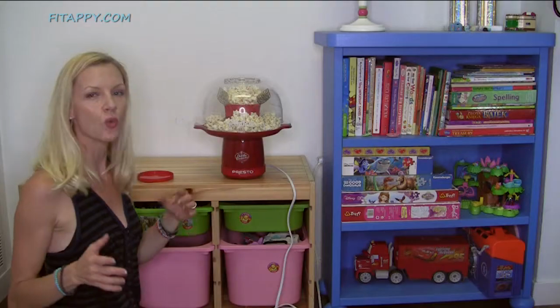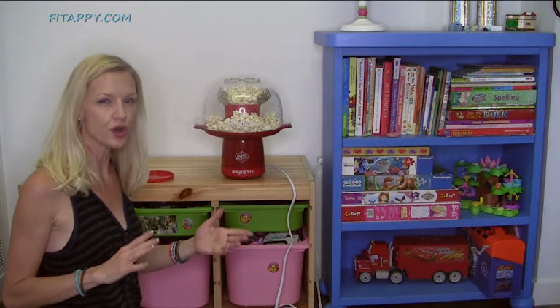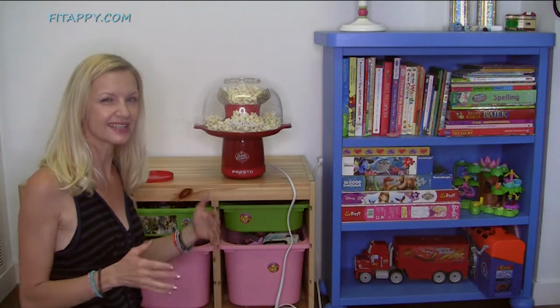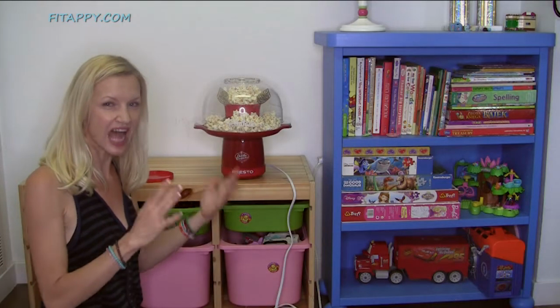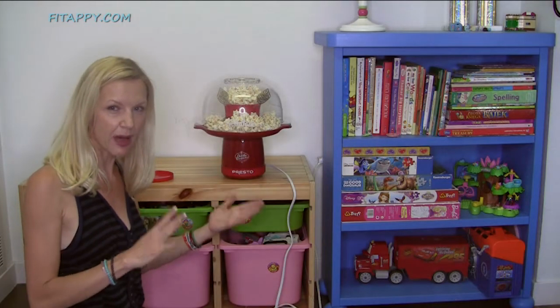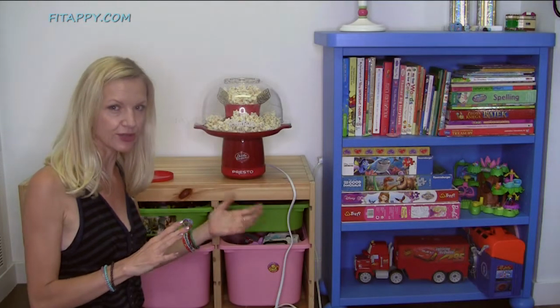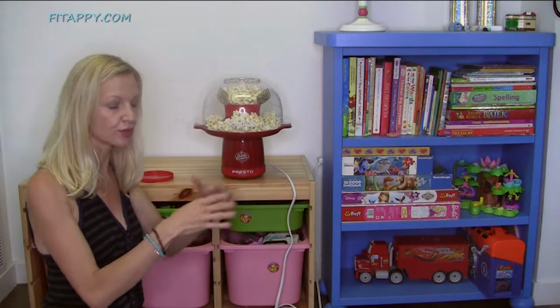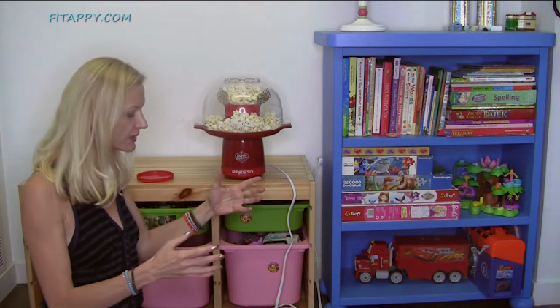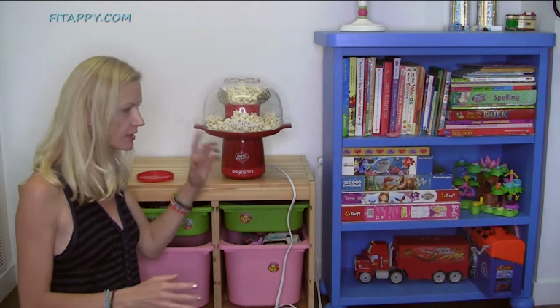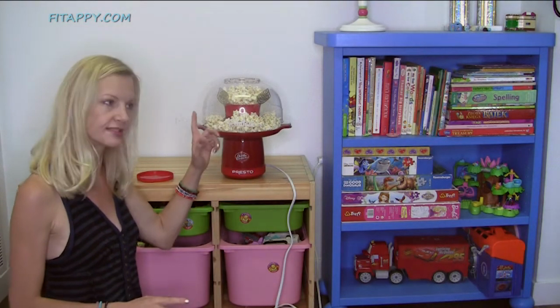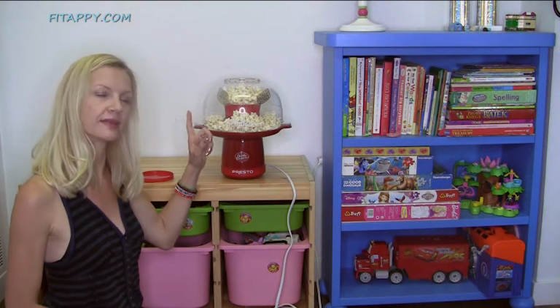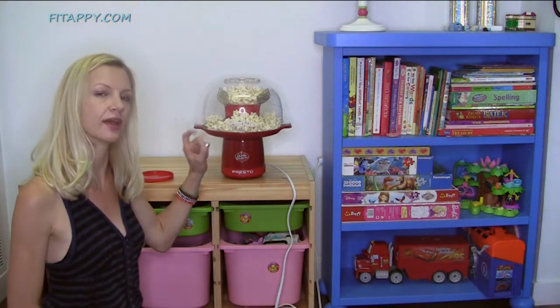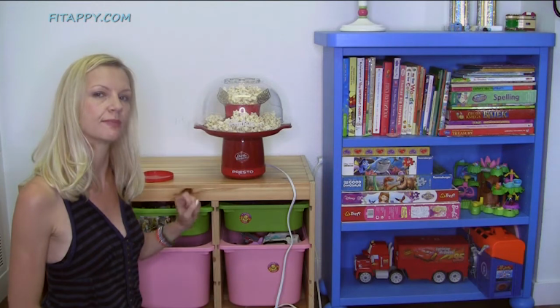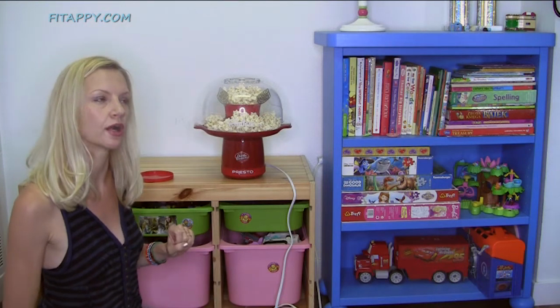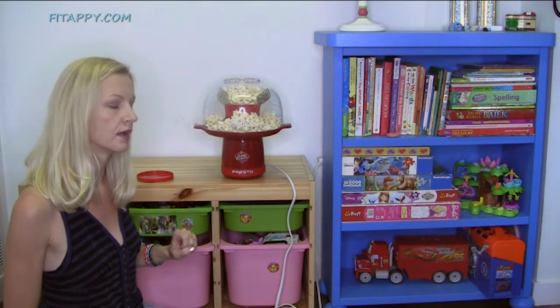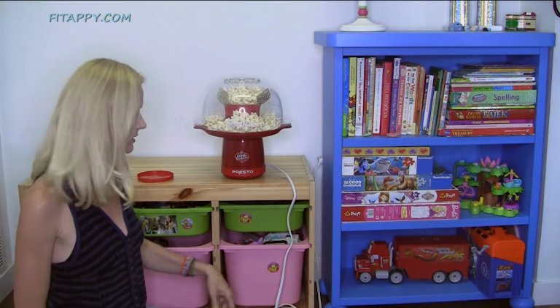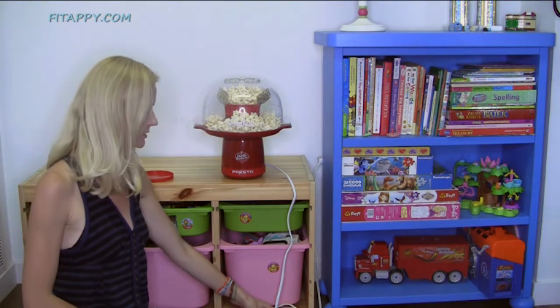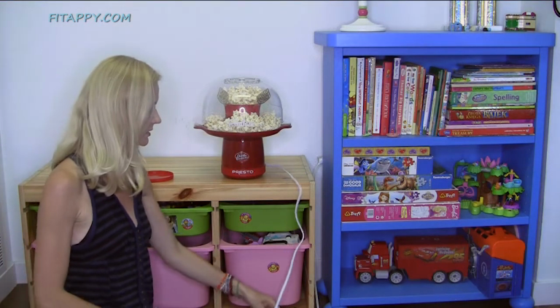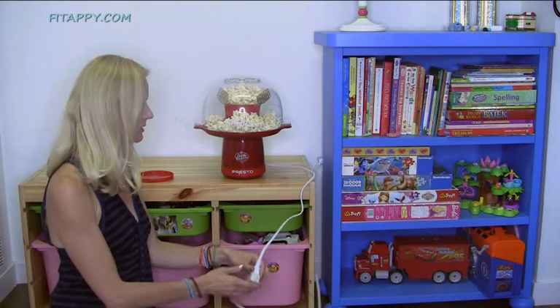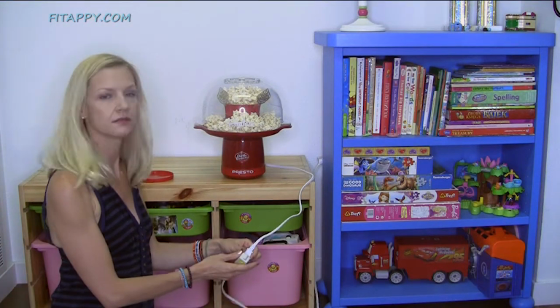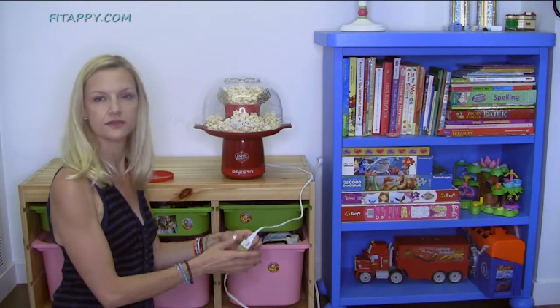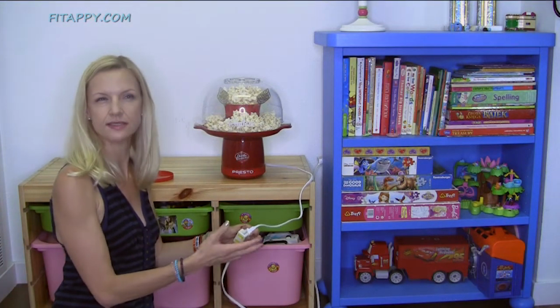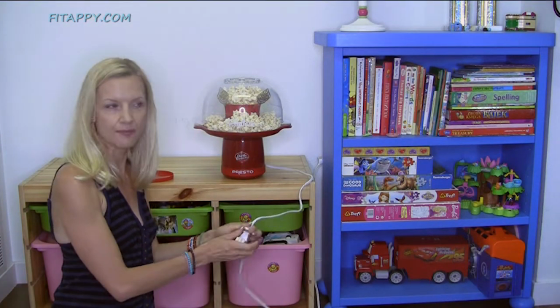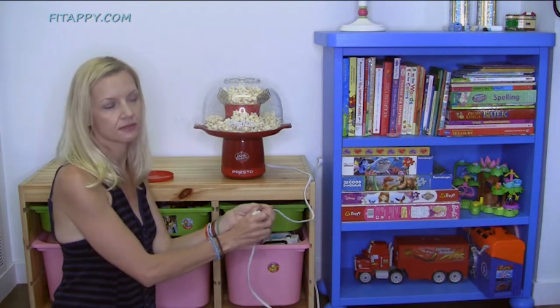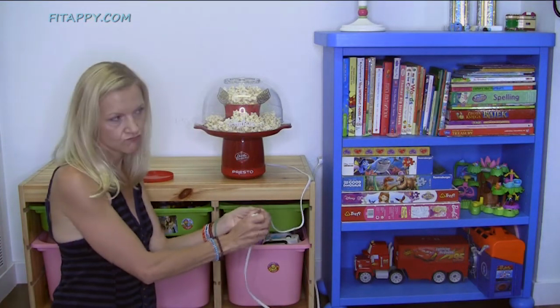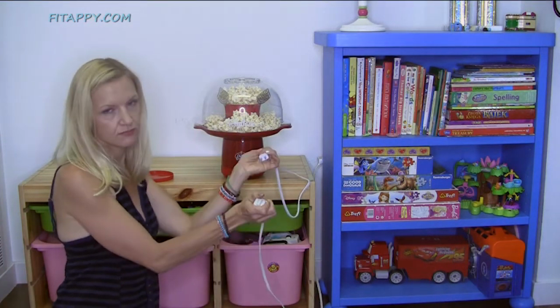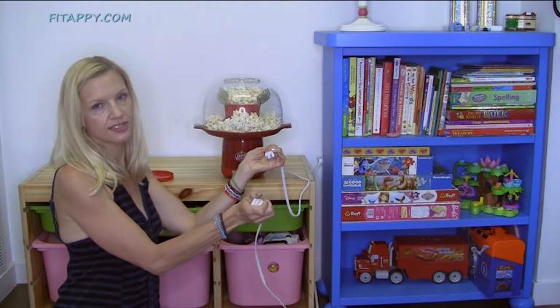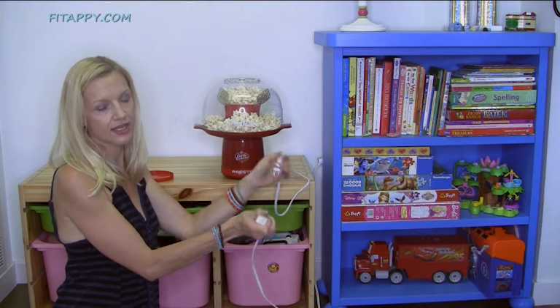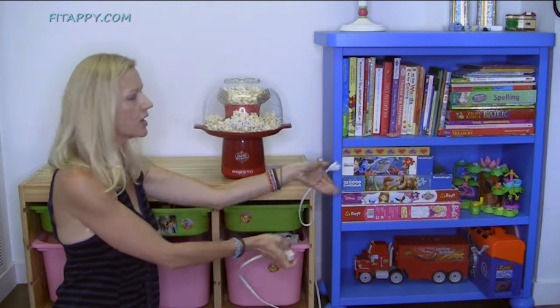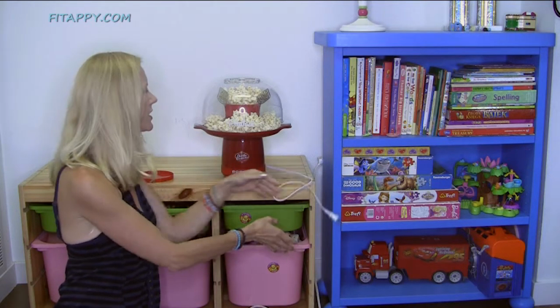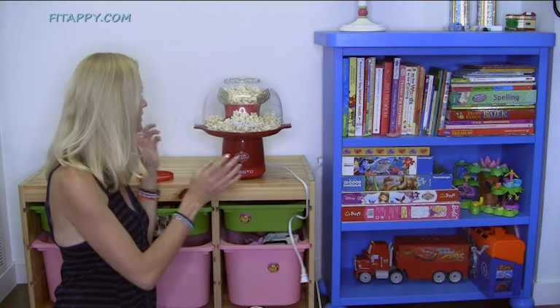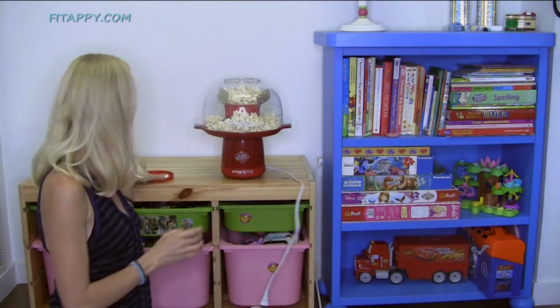When you notice that it stops popping, you have to unplug it. Oh, it's still popping — let's wait, just a couple more. See, it stops. Disconnect. Voila, and you've got this popcorn.